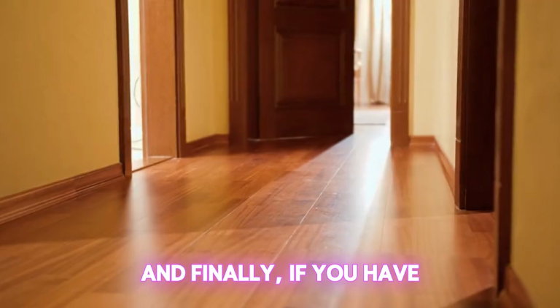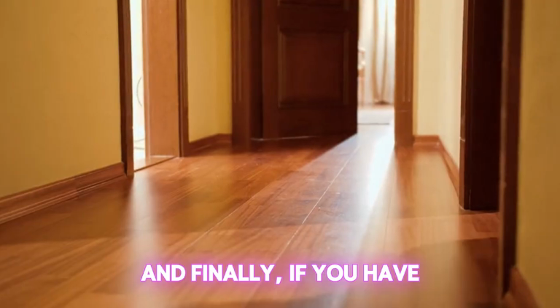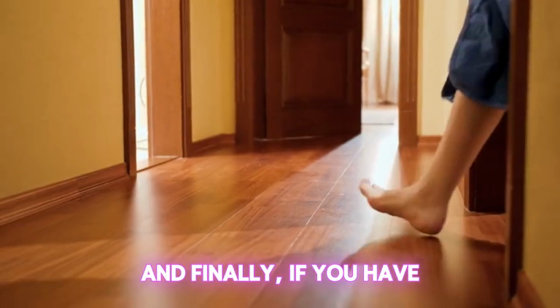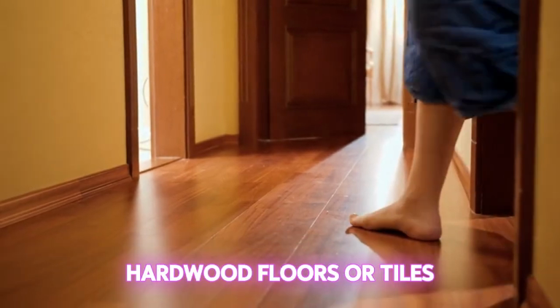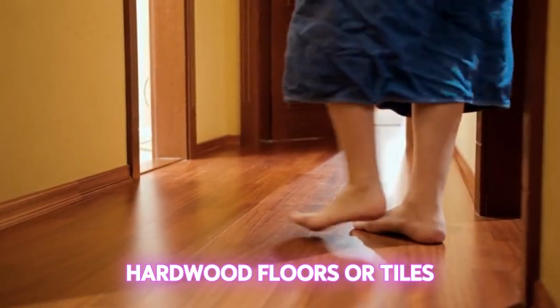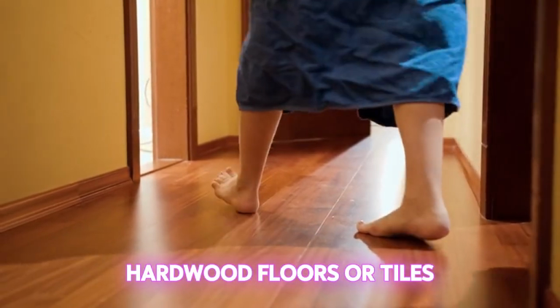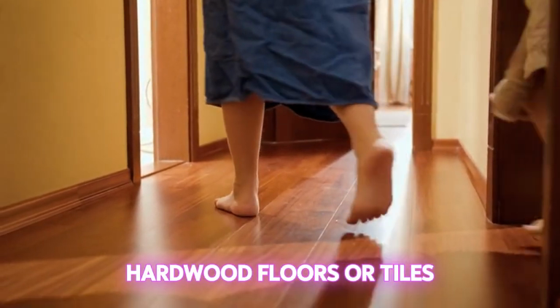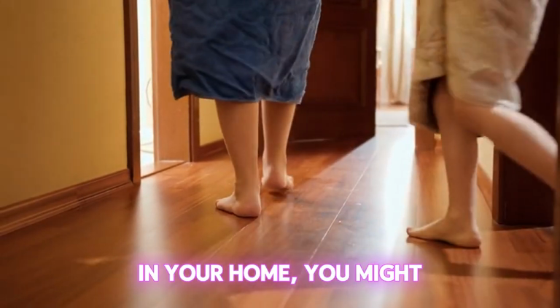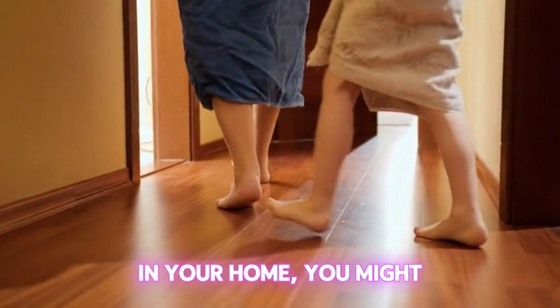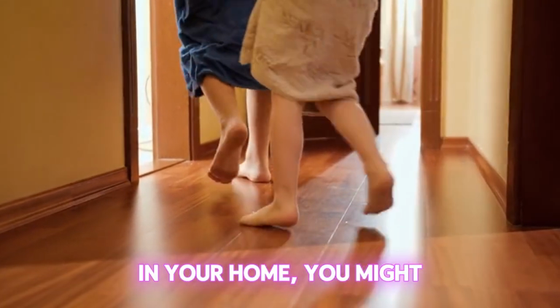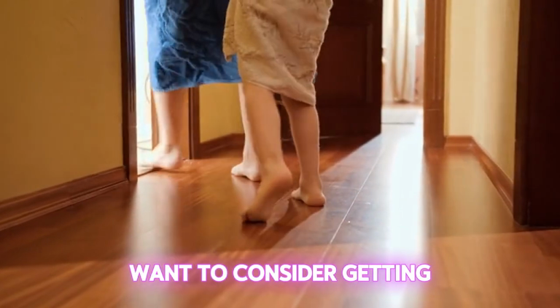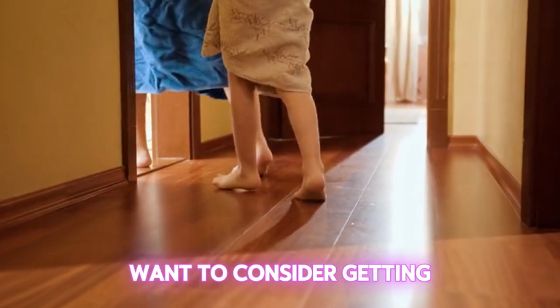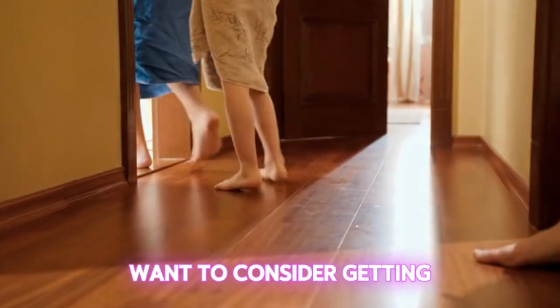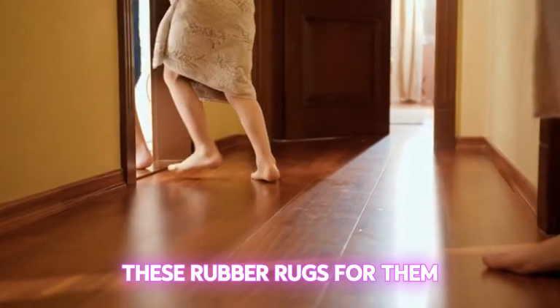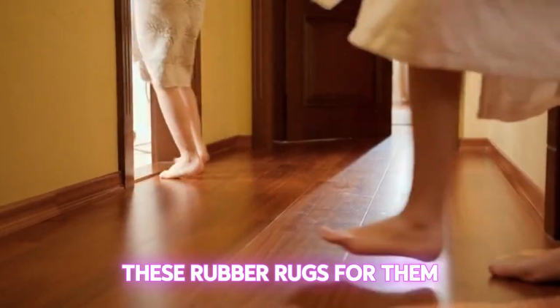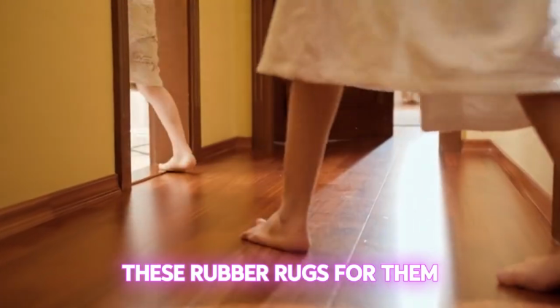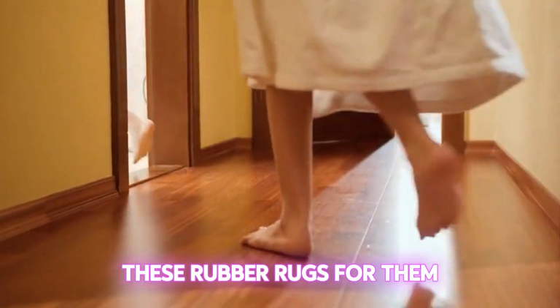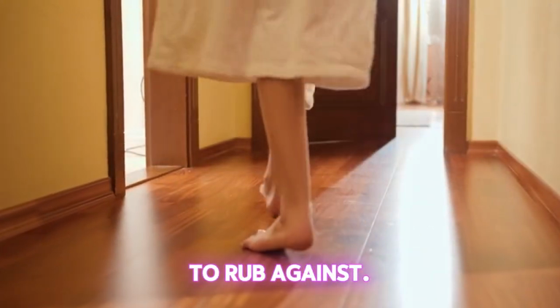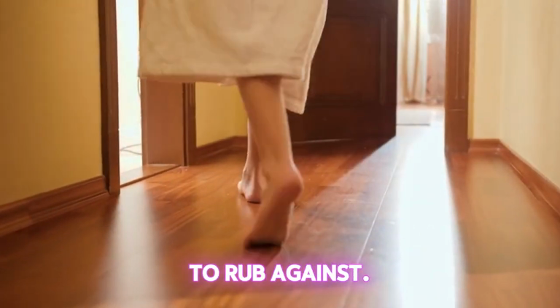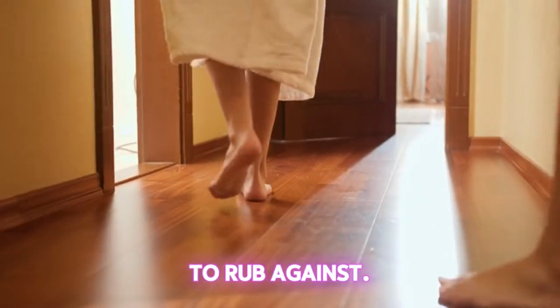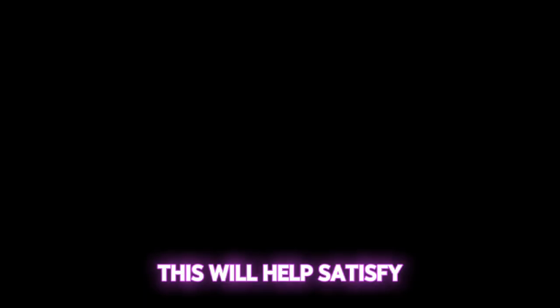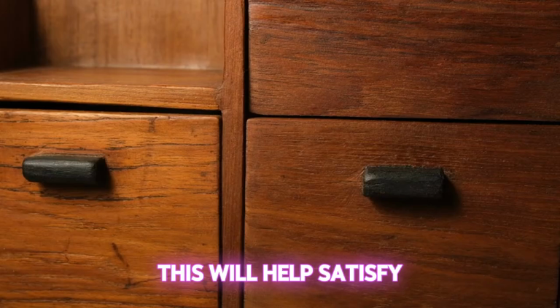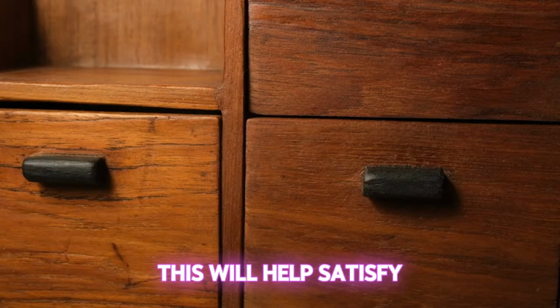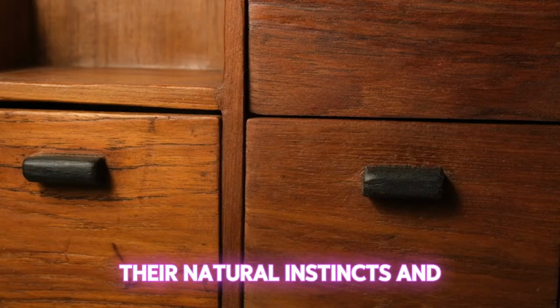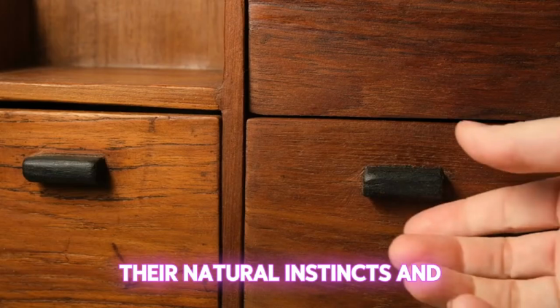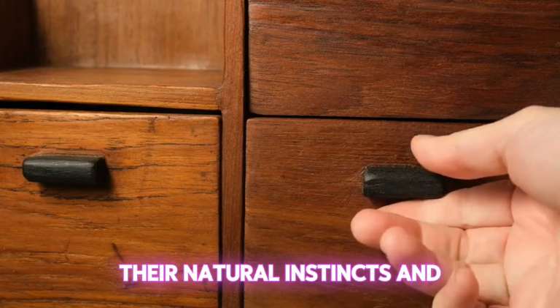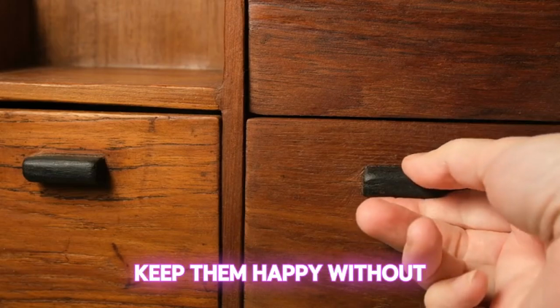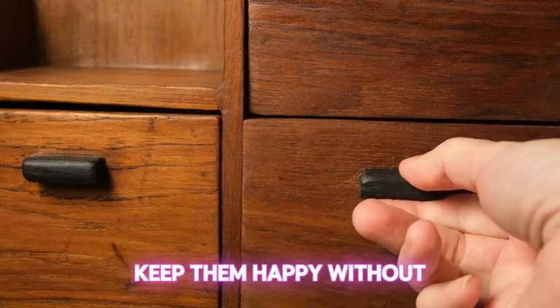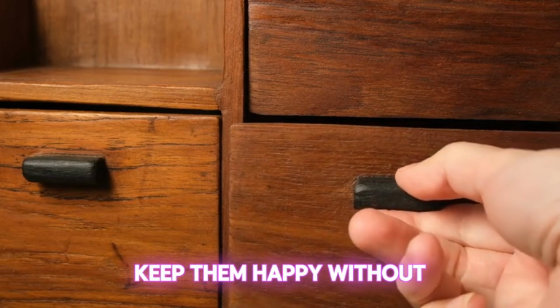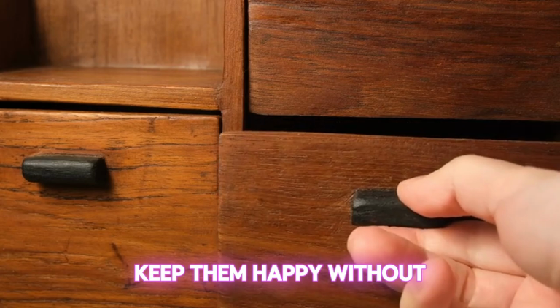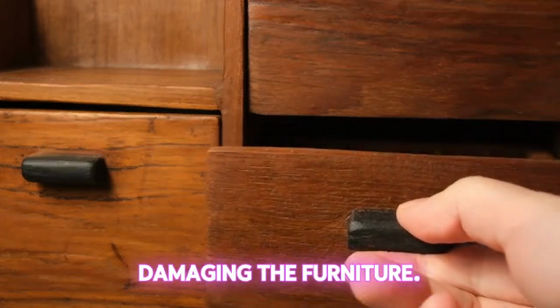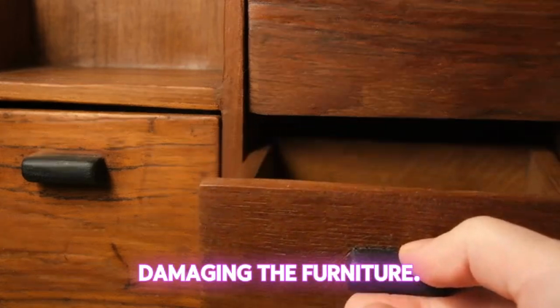And finally, if you have hardwood floors or tiles in your home, you might want to consider getting rubber rugs for them to rub against. This will help satisfy their natural instincts and keep them happy without damaging the furniture.